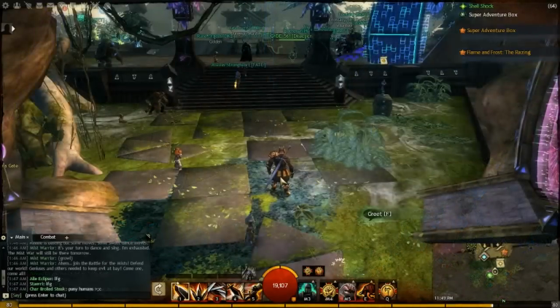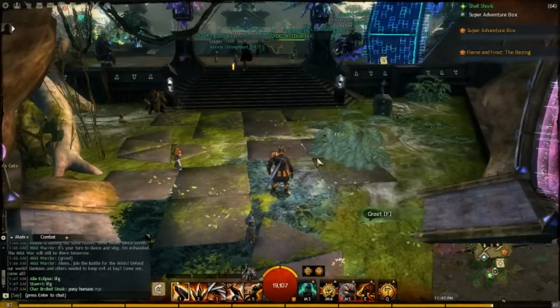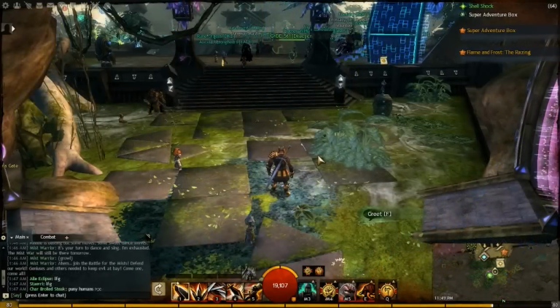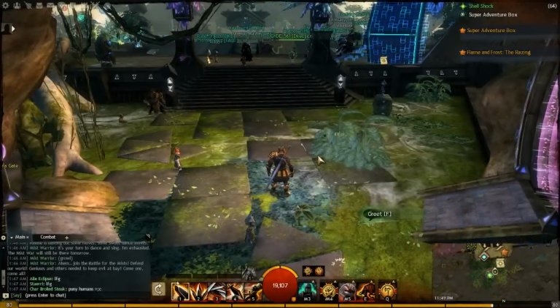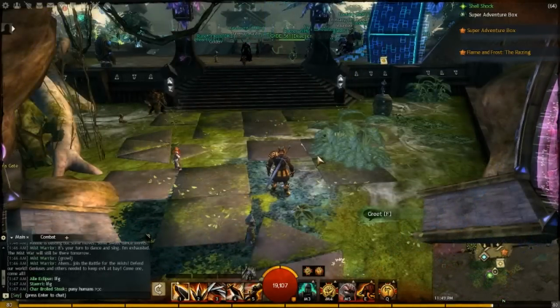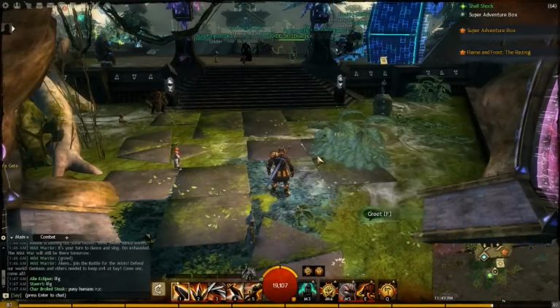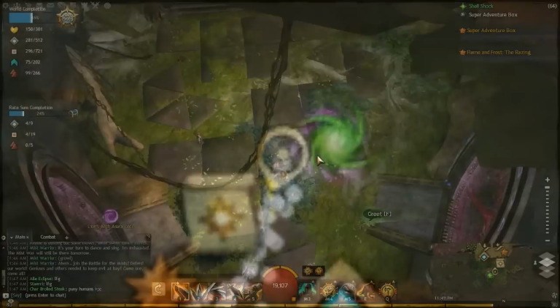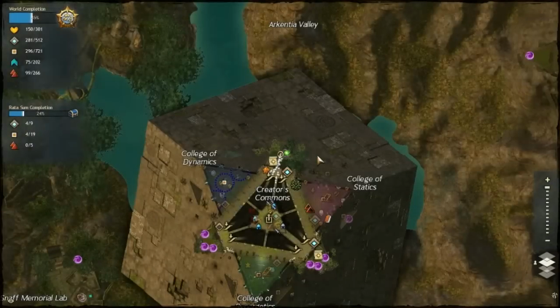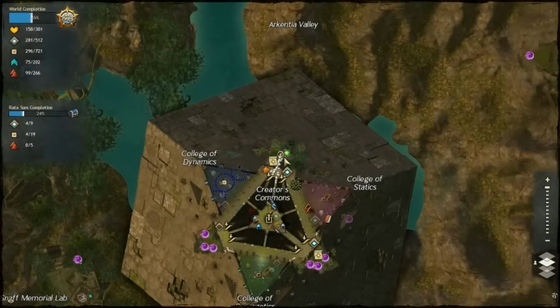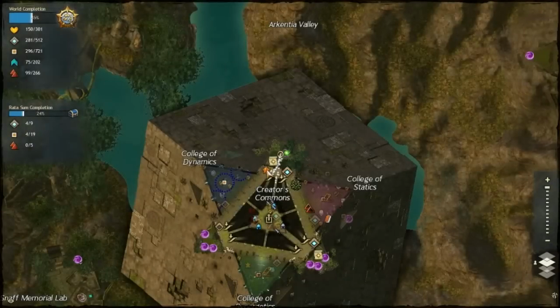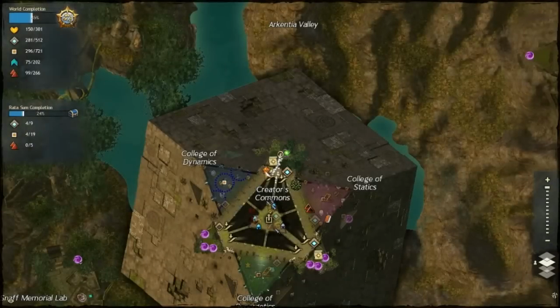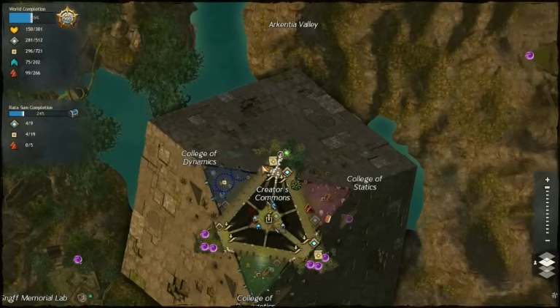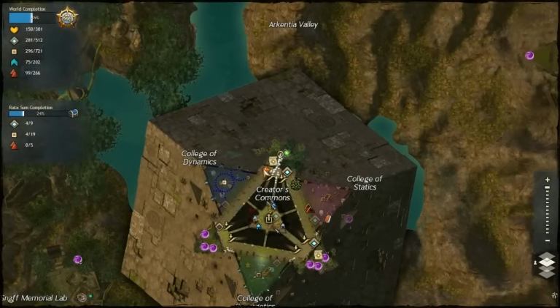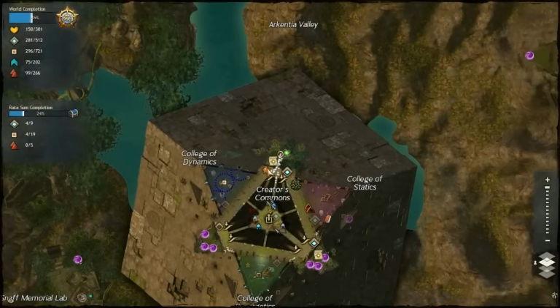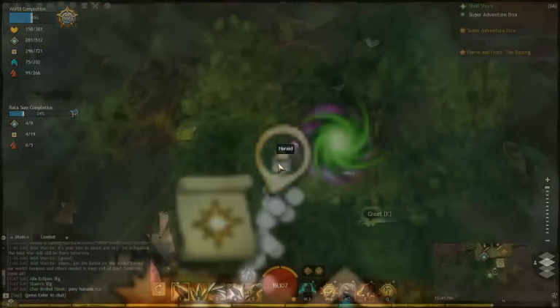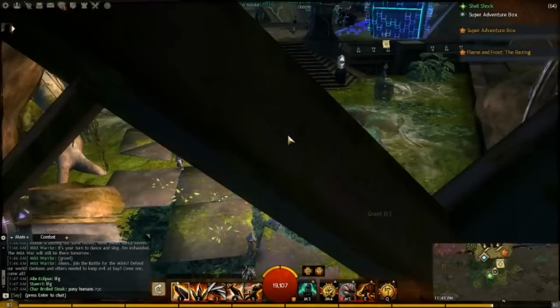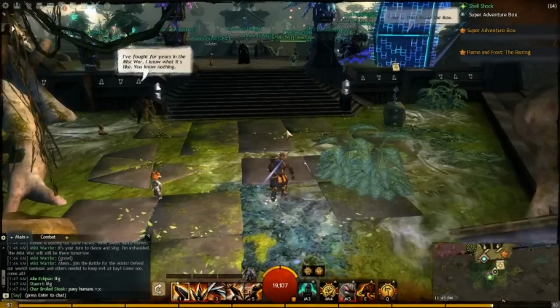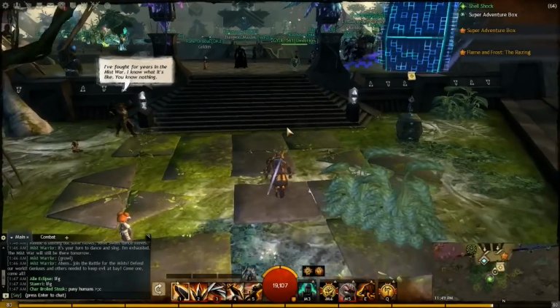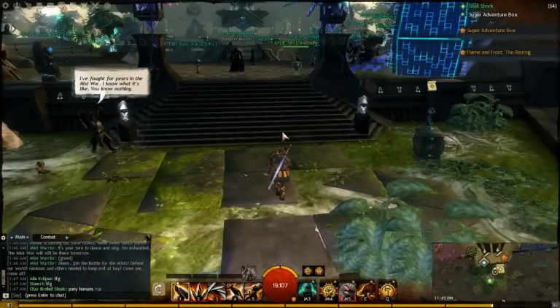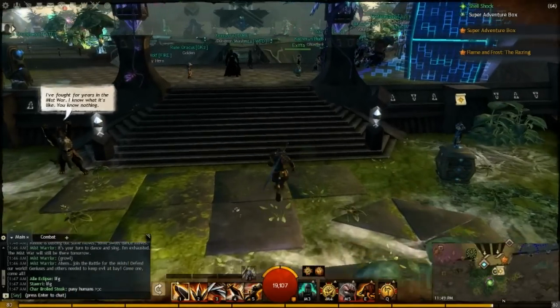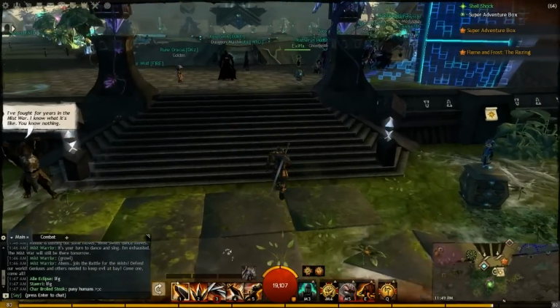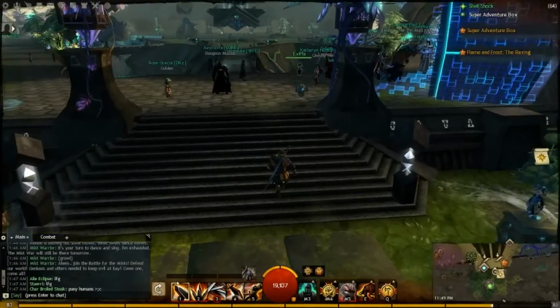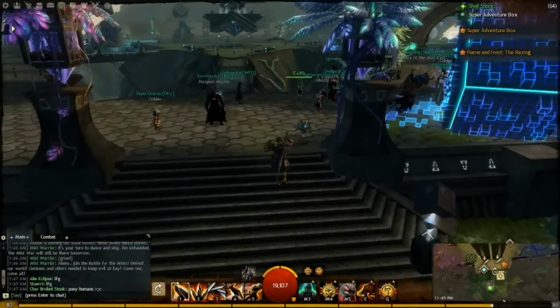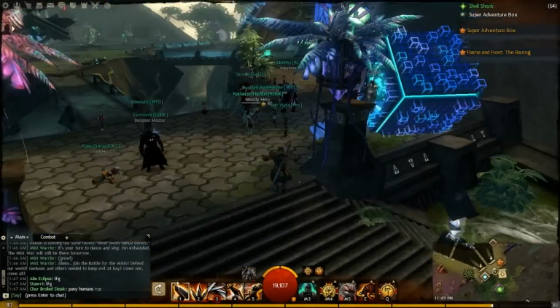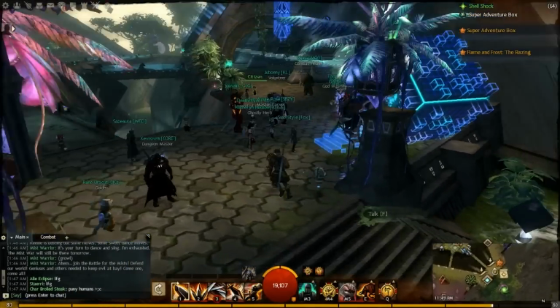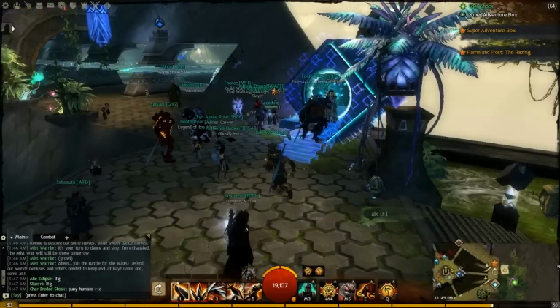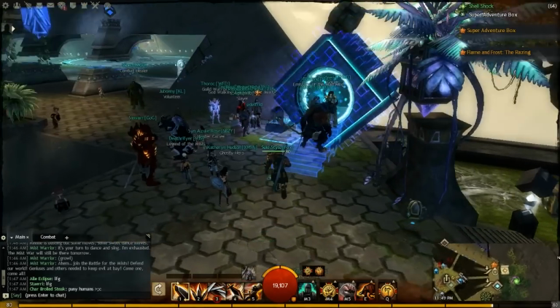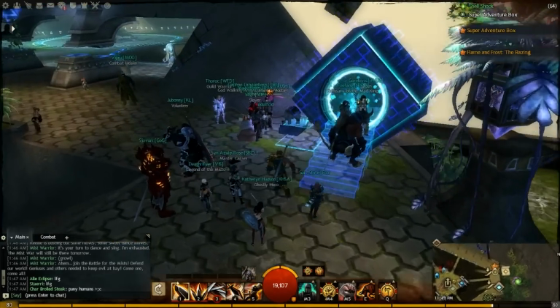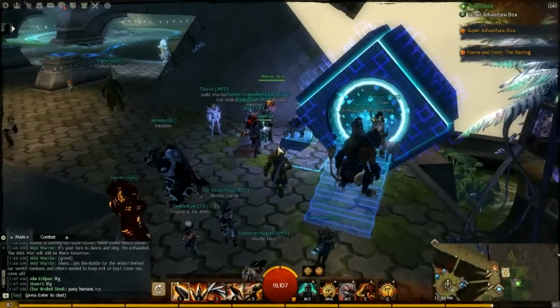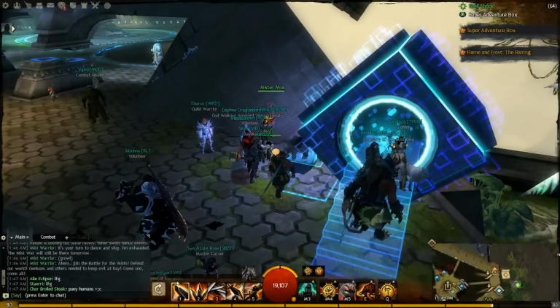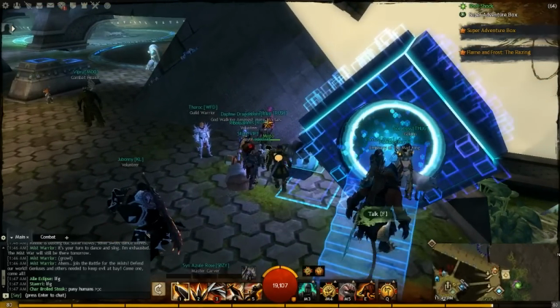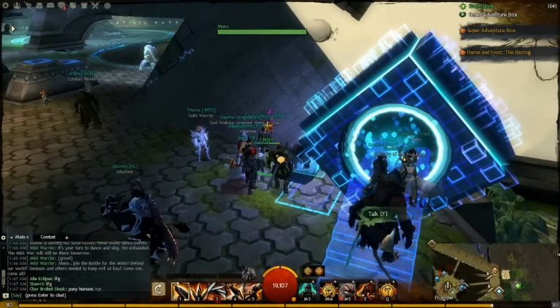The Super Adventure Box is located in Redisum, right over by this orange star right here. Also over here is the guy named Motto, where you can spend all the currency that you earn while you're in the Super Adventure Box. You can buy a couple of weapon skins and a couple of other things.